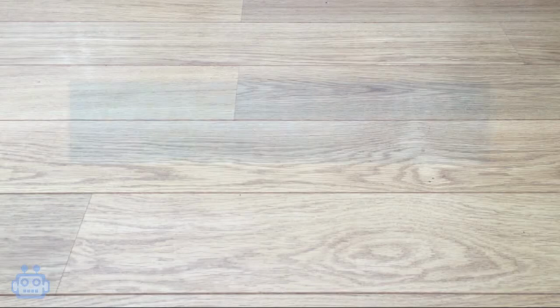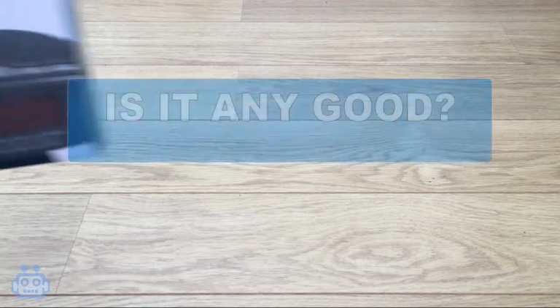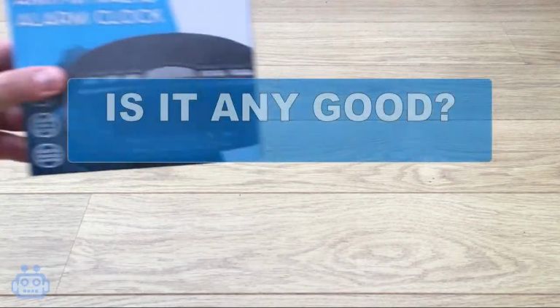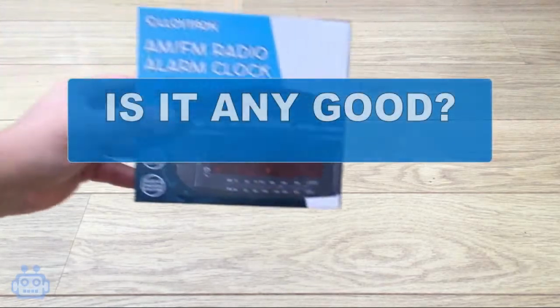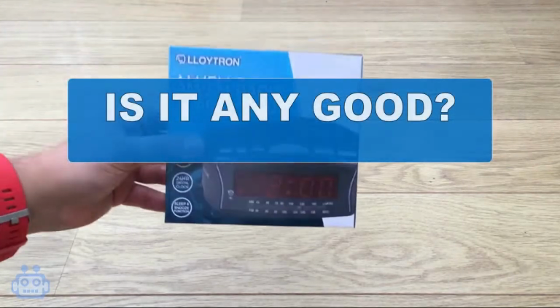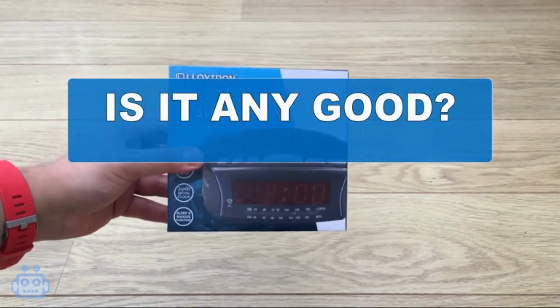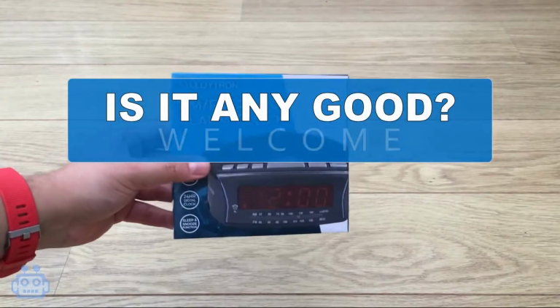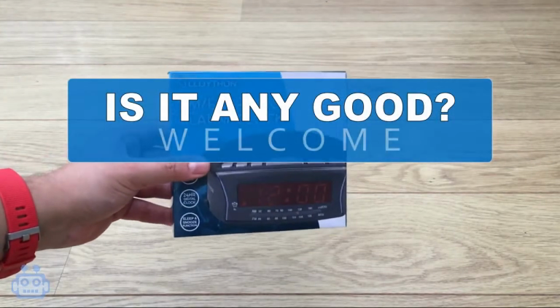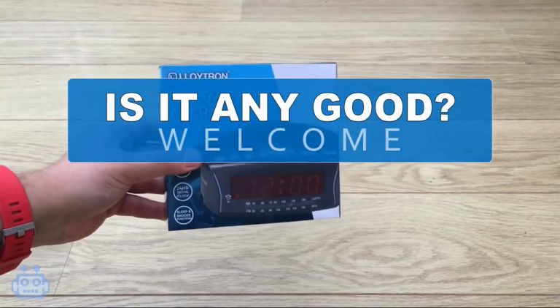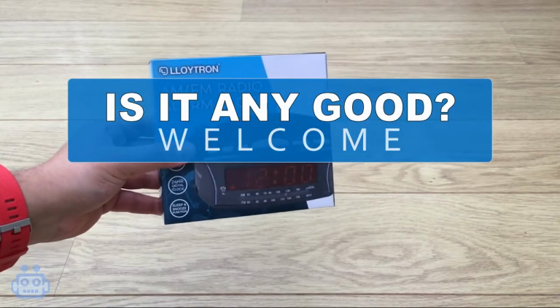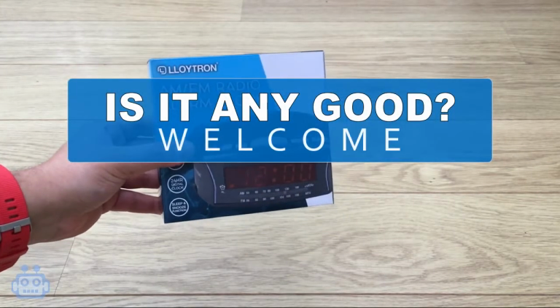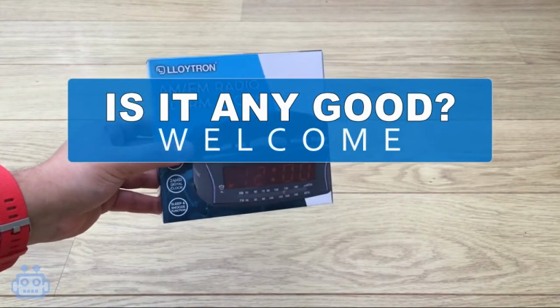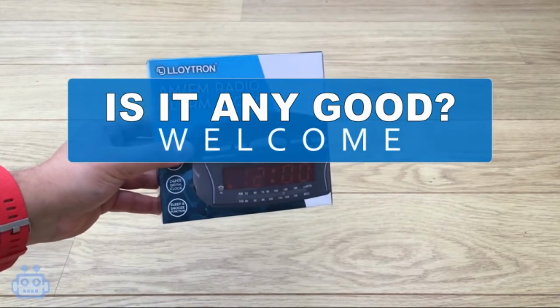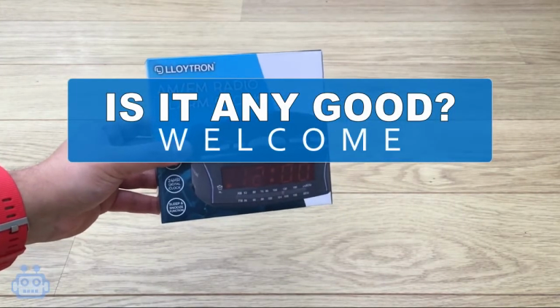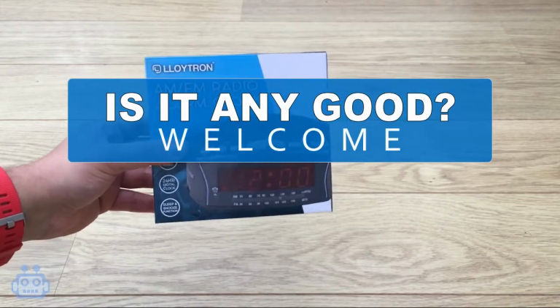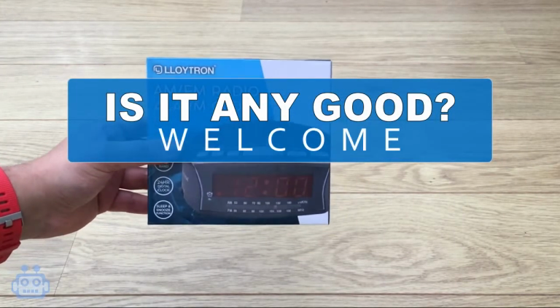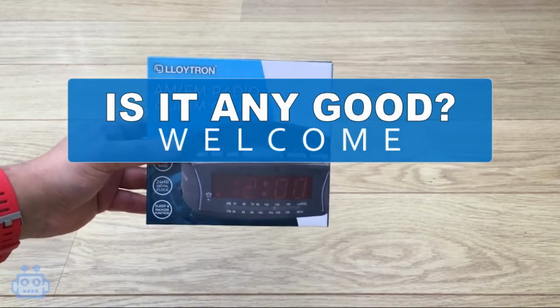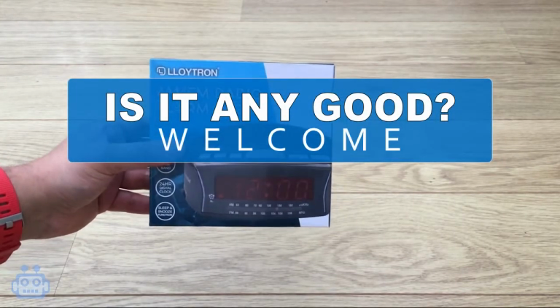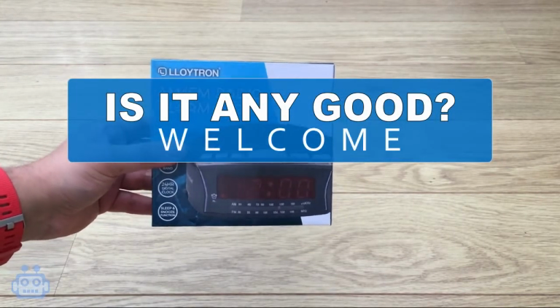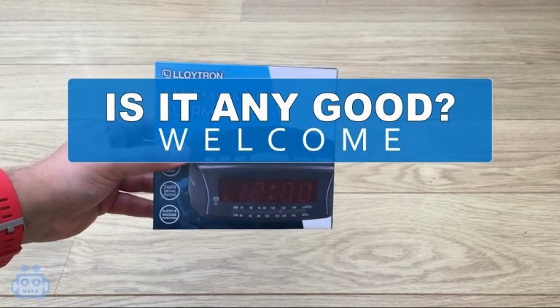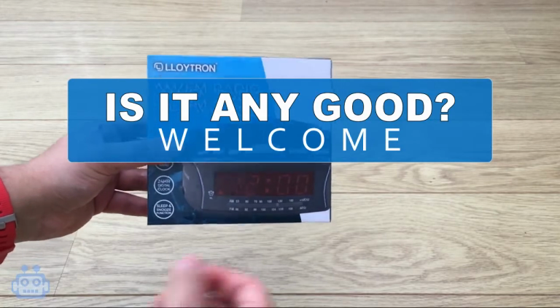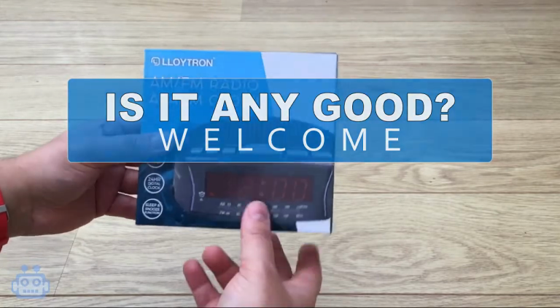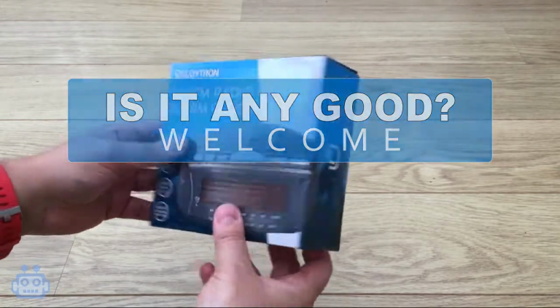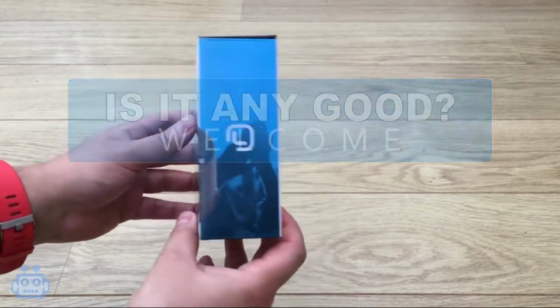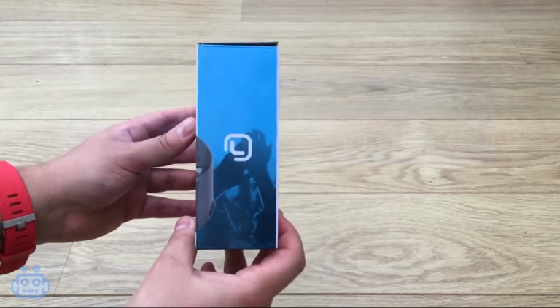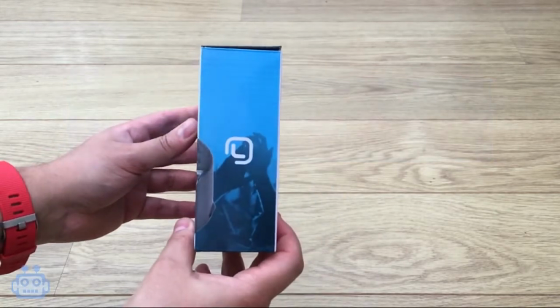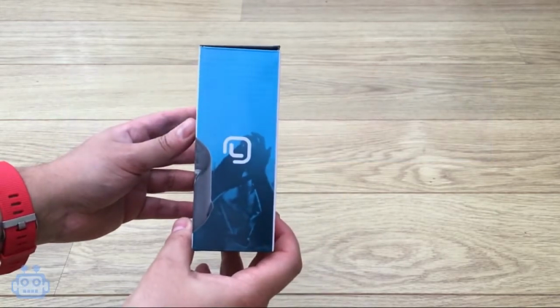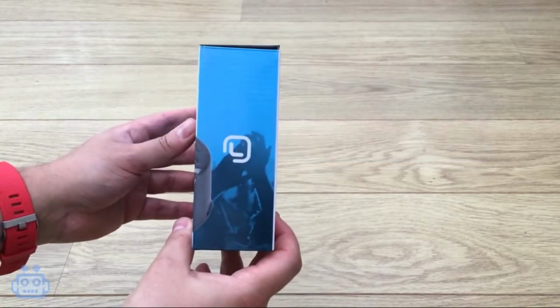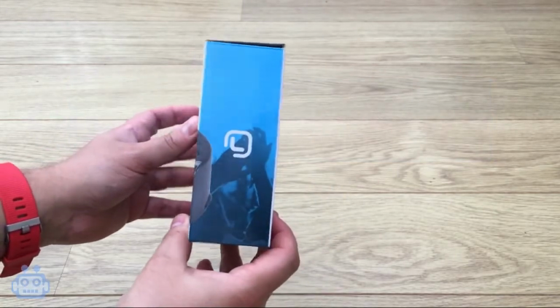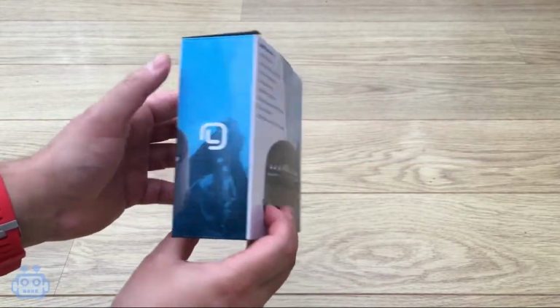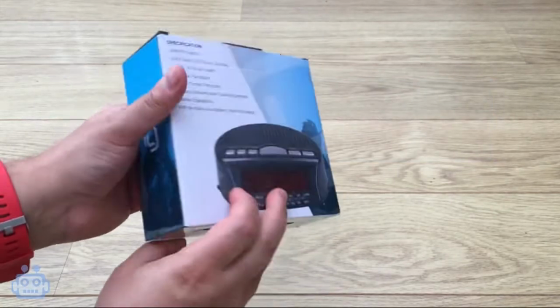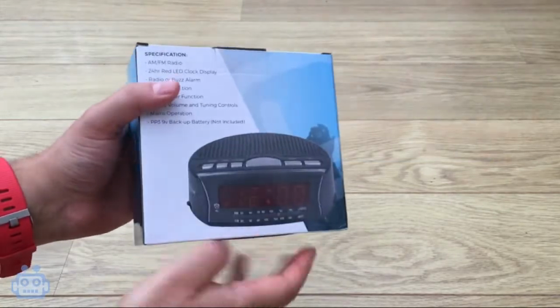Hello everyone, welcome to the Is It Any Good YouTube channel. Today I will be unboxing and reviewing the Loitron Daybreak Alarm Clock Radio.